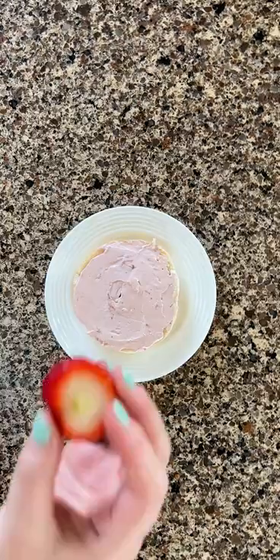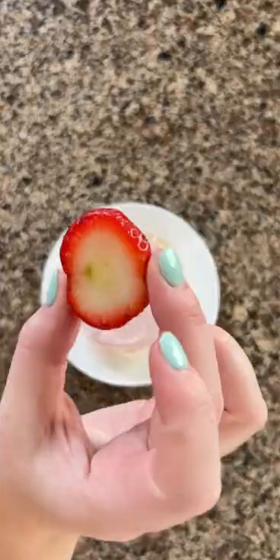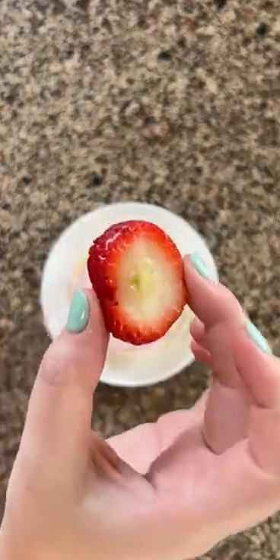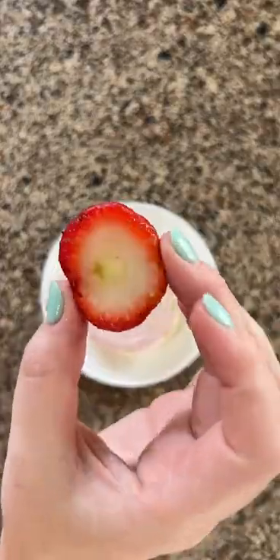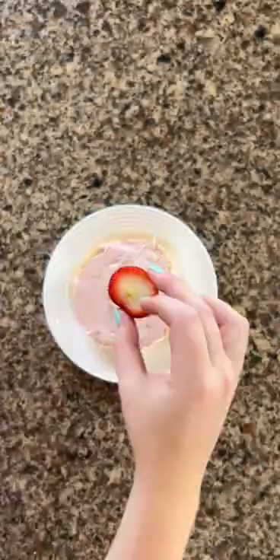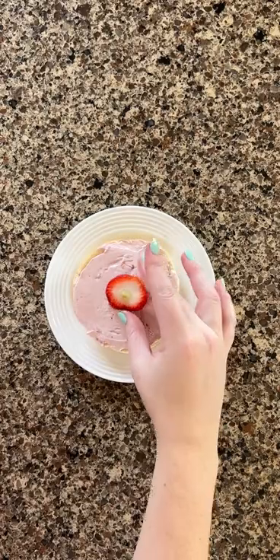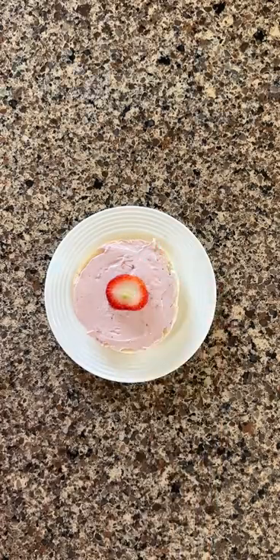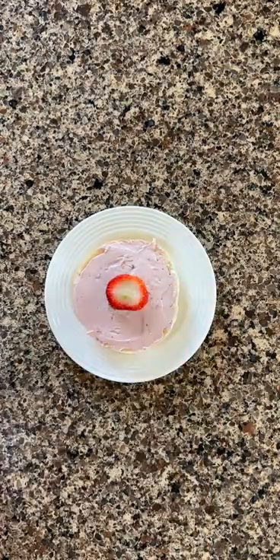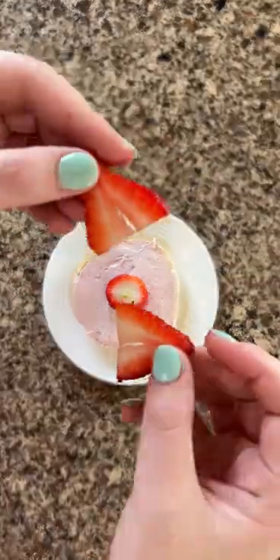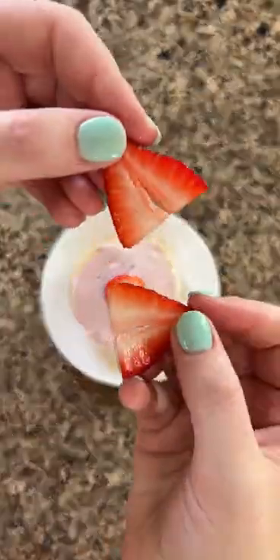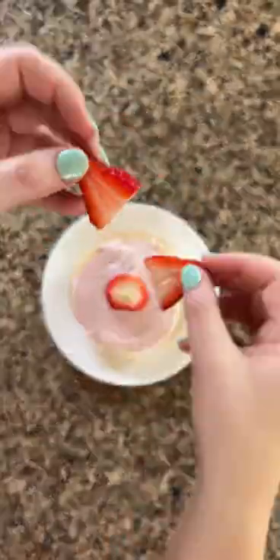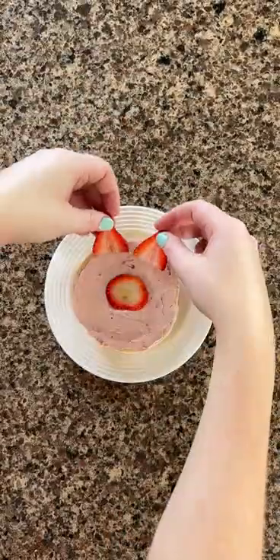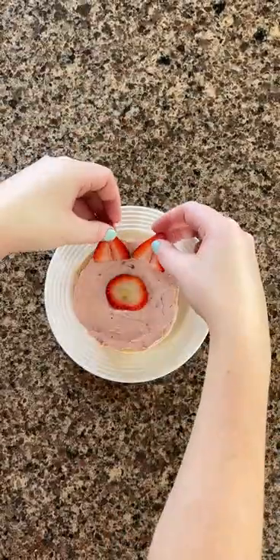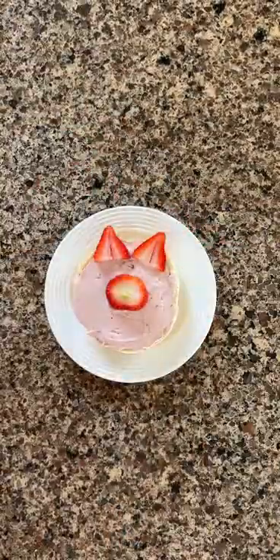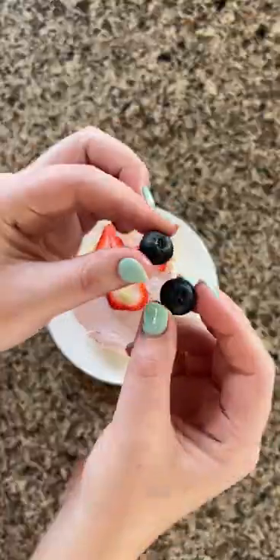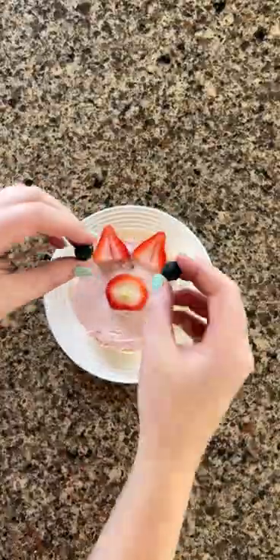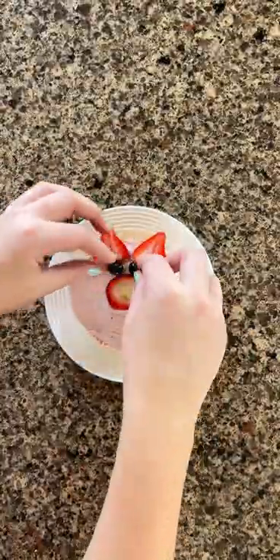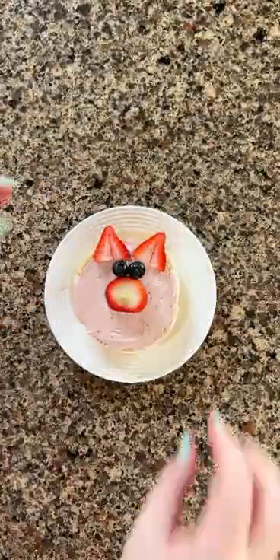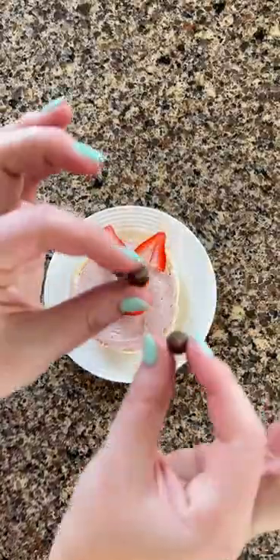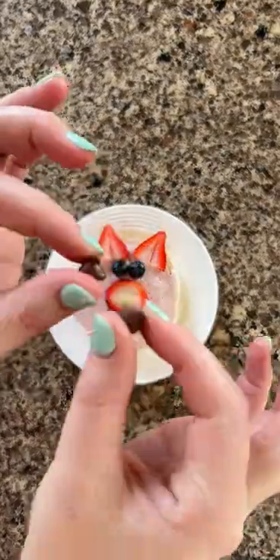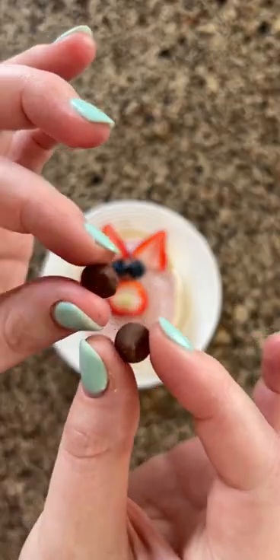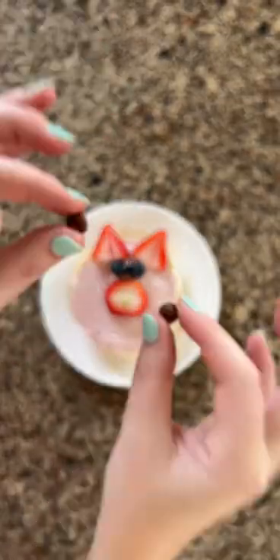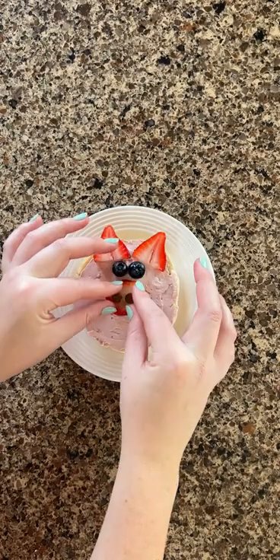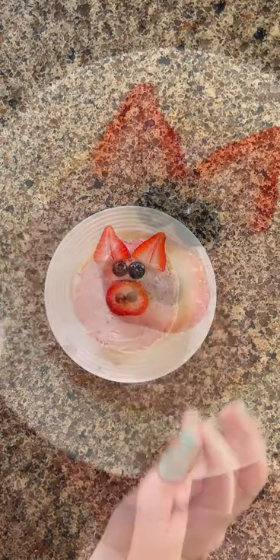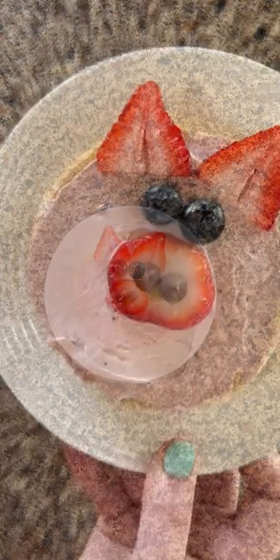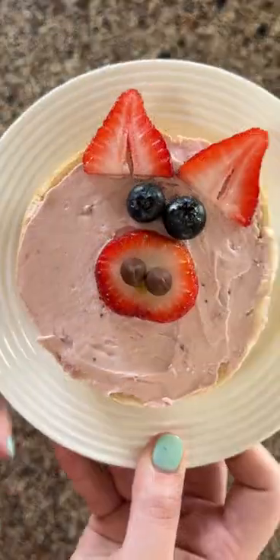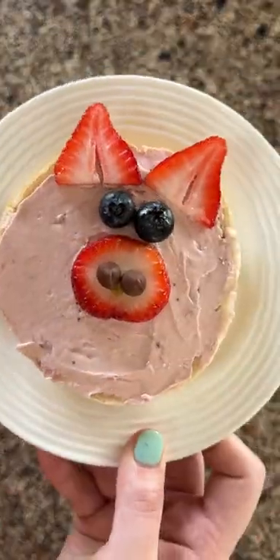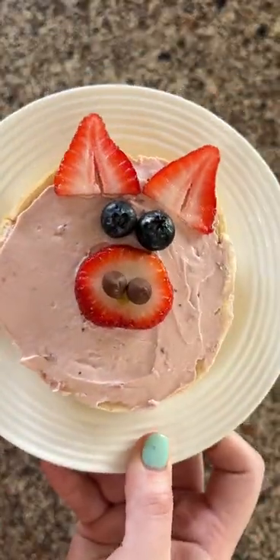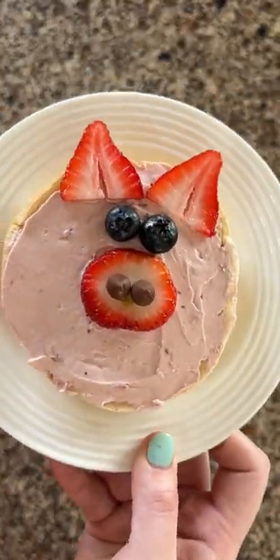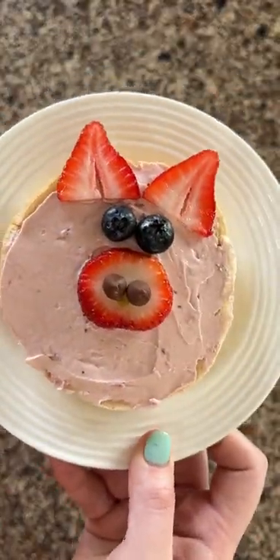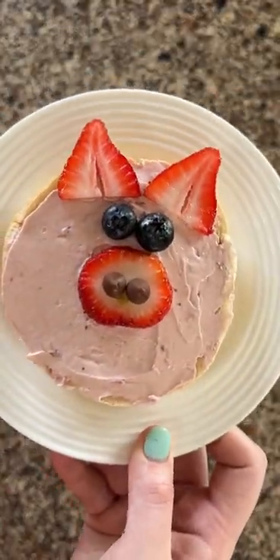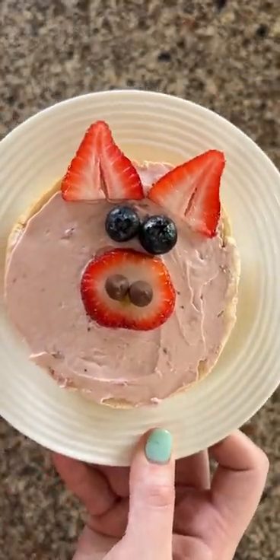Place the strawberry nose, ears, and blueberry eyes on the bagel. And you have yourself a piggy bagel! Probably the cutest bagel ever, am I right?